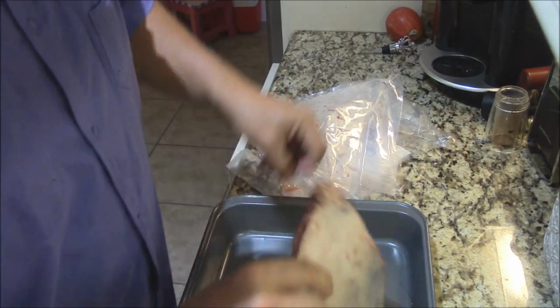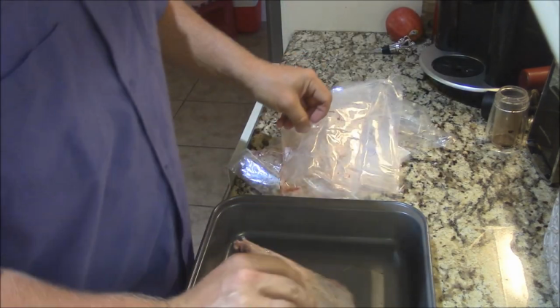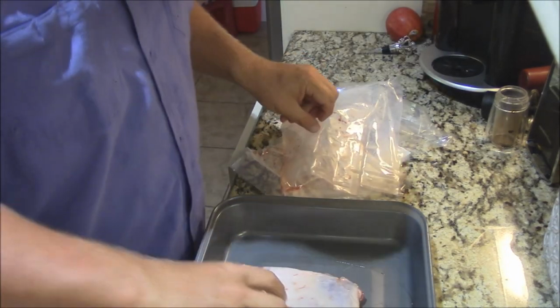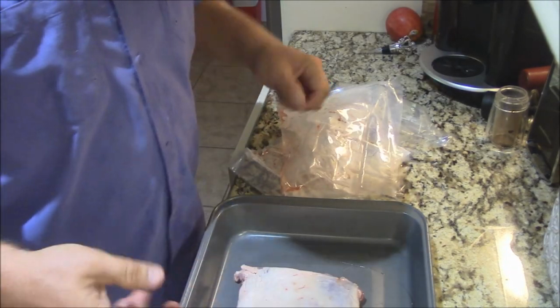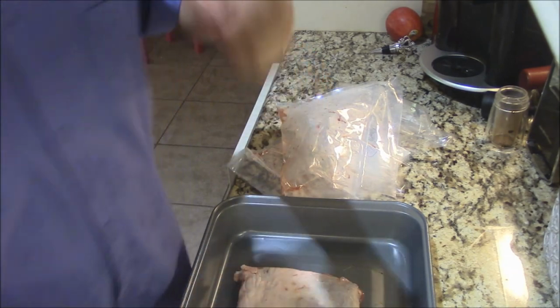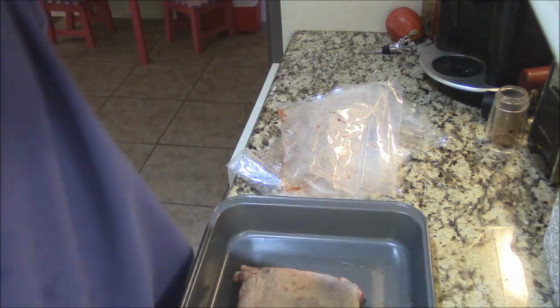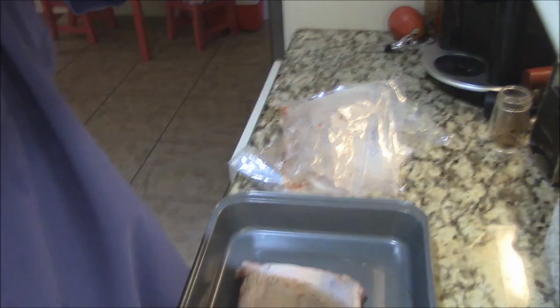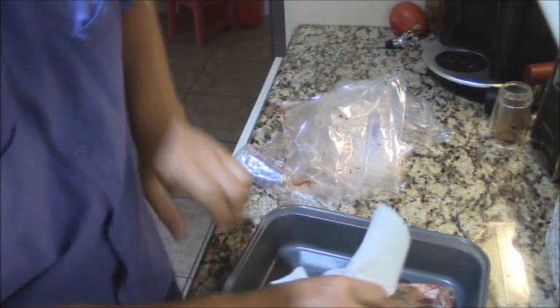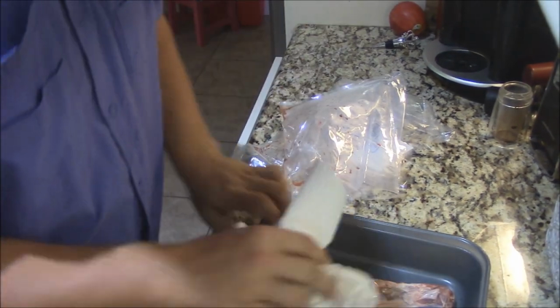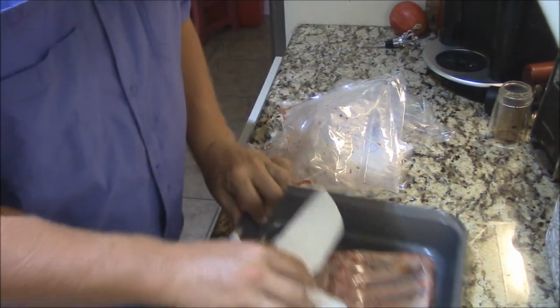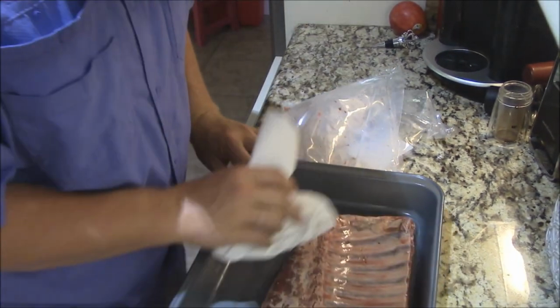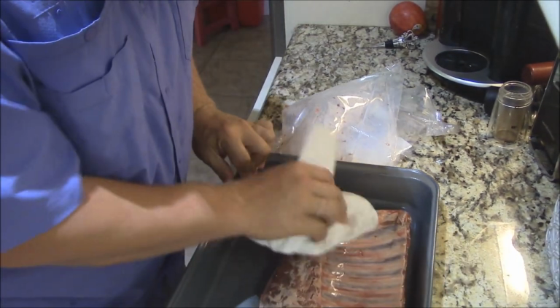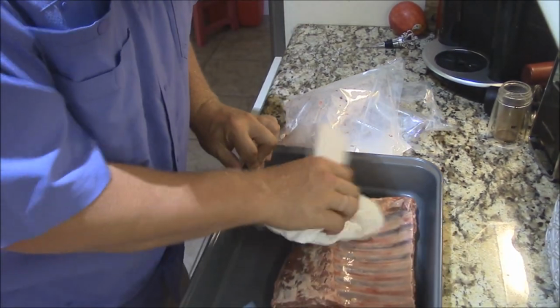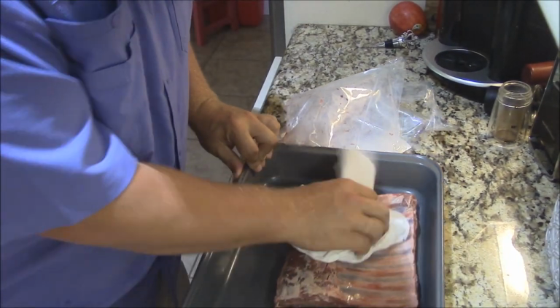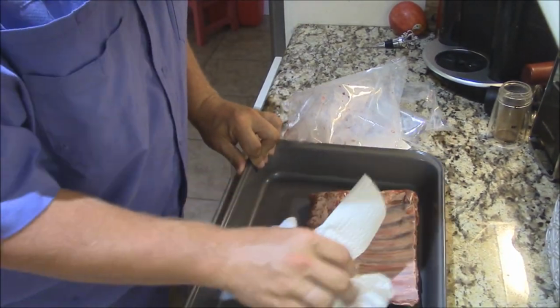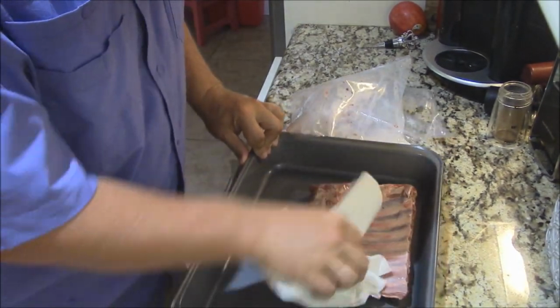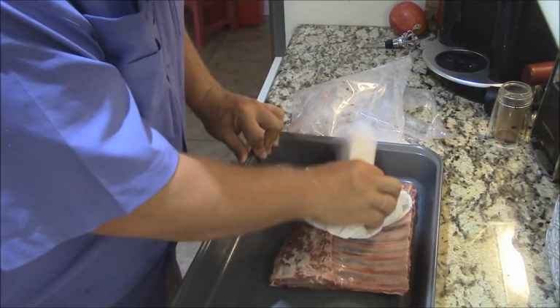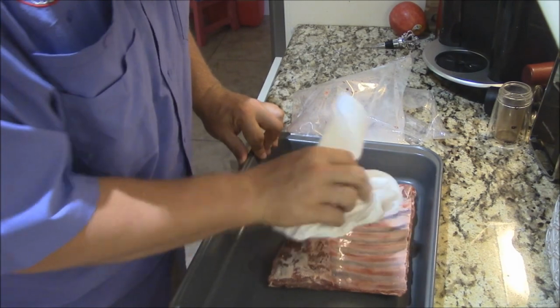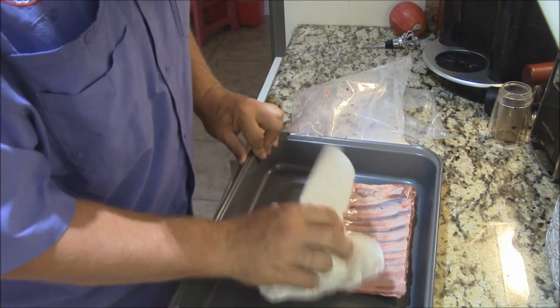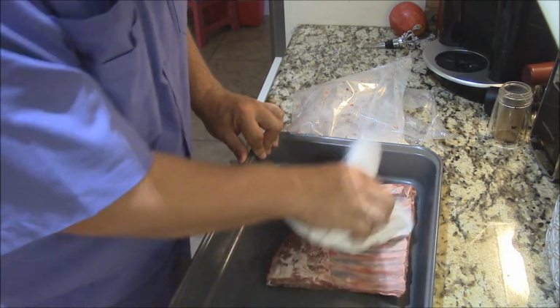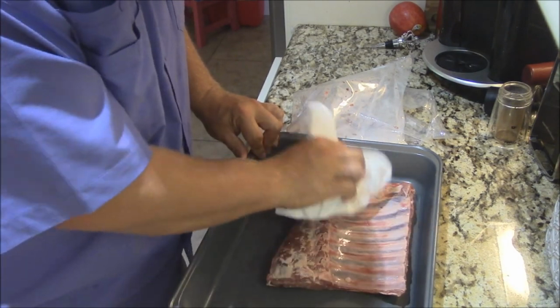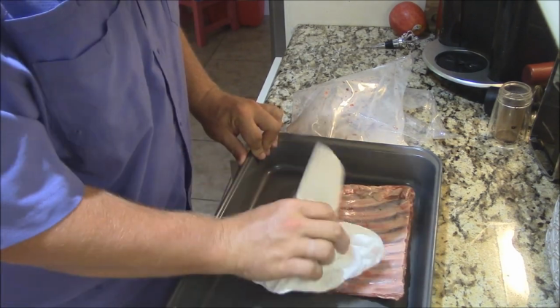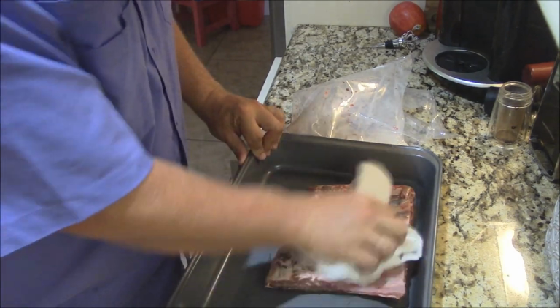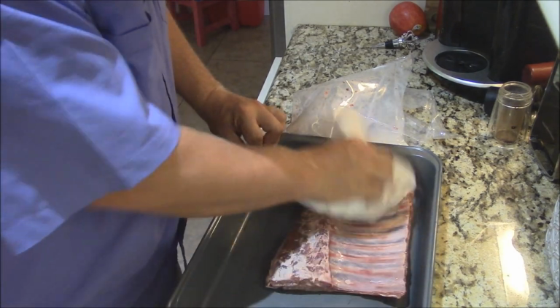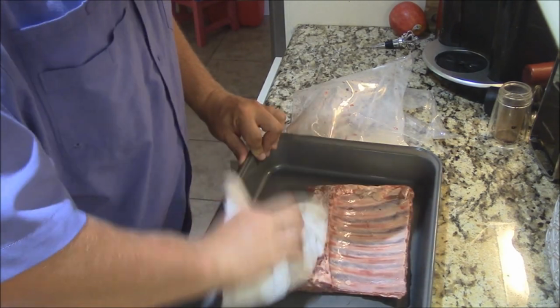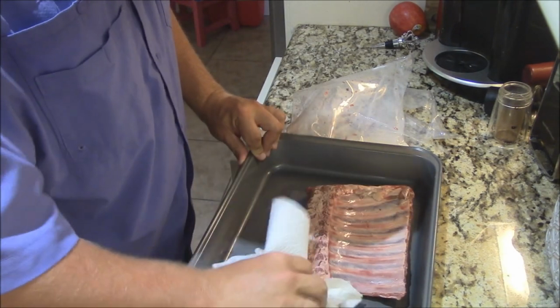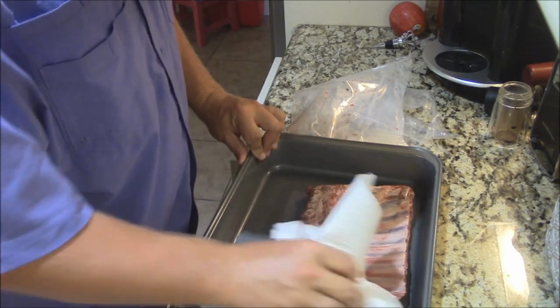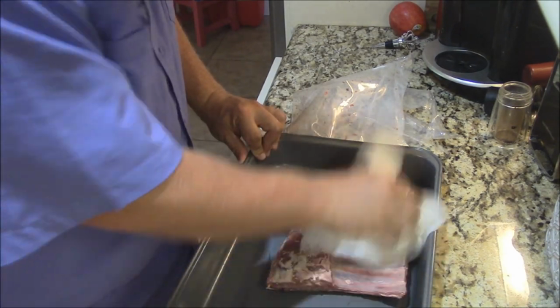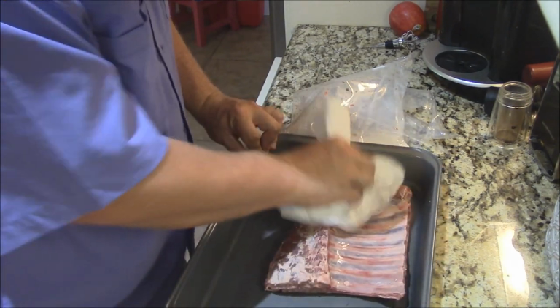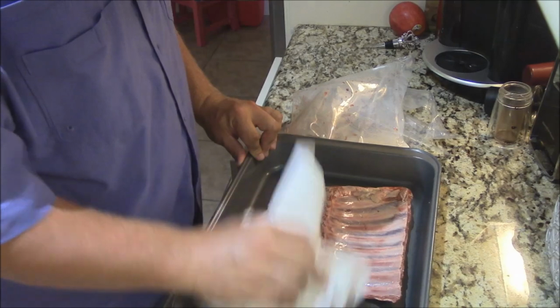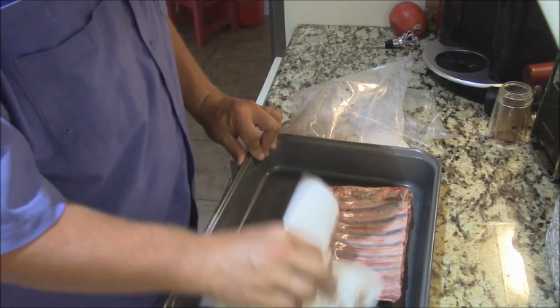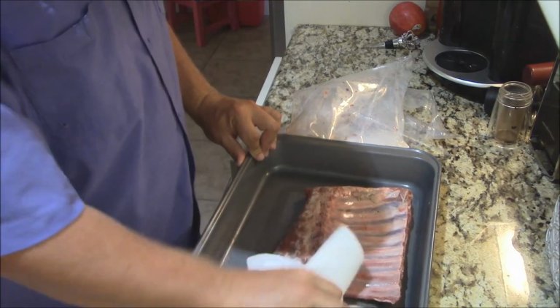So I'm going to take this right here, blot it, dry it off just a little bit. And if you notice, I just smell — there's no odor whatsoever to this meat. It's just really, really nice. Getting it all nice and dry here.